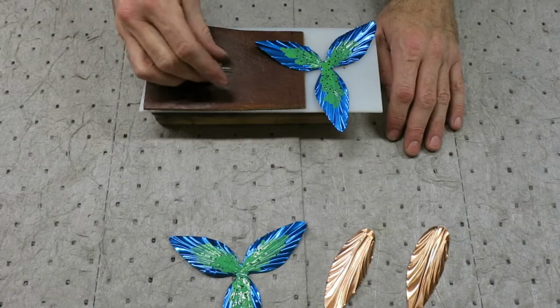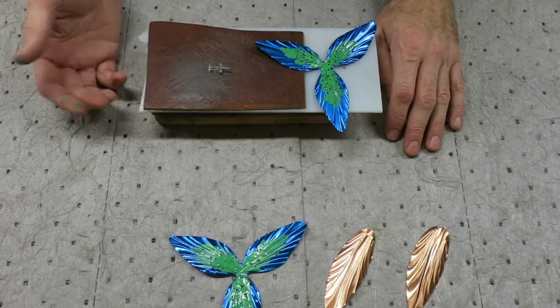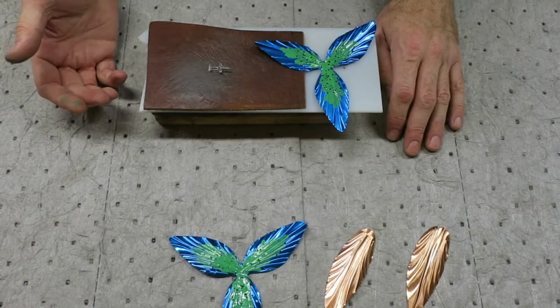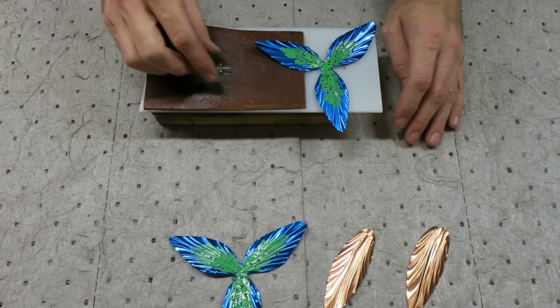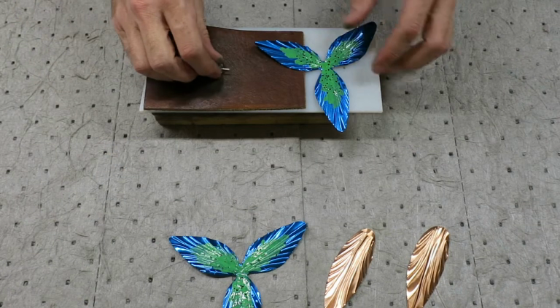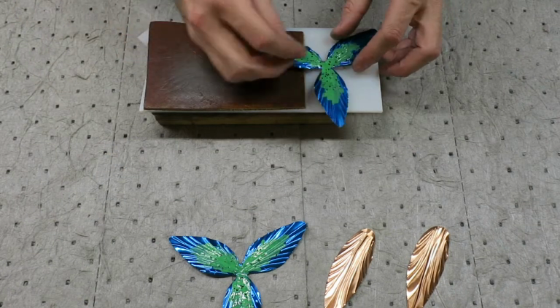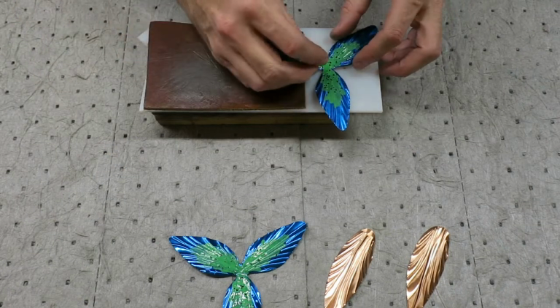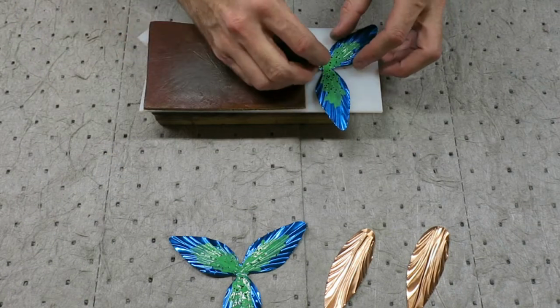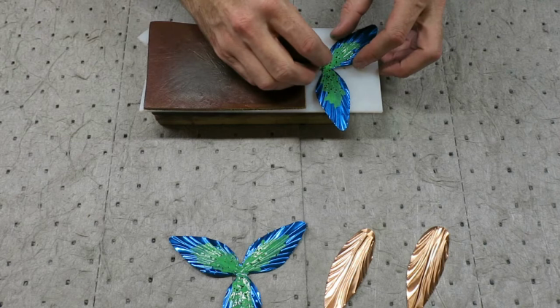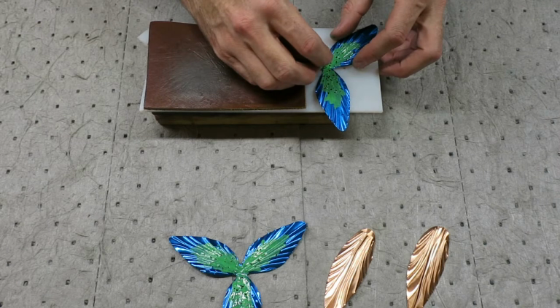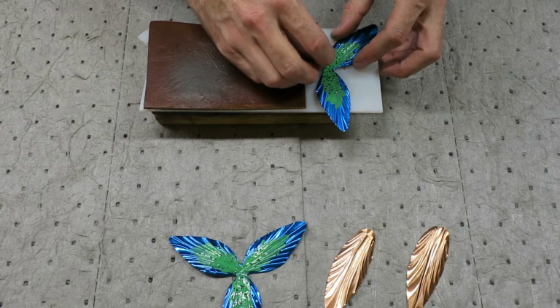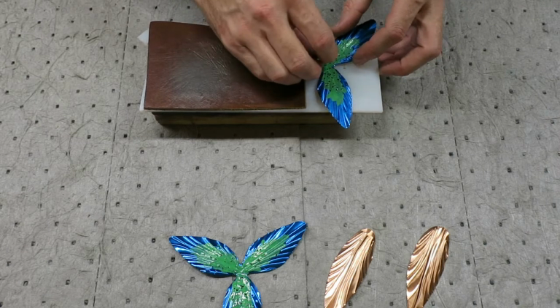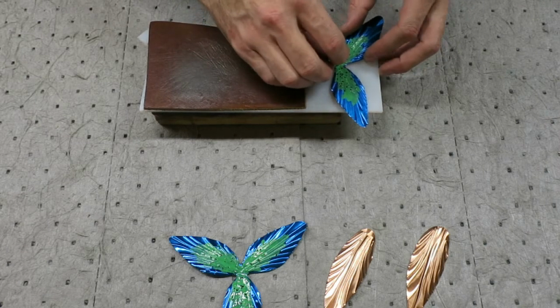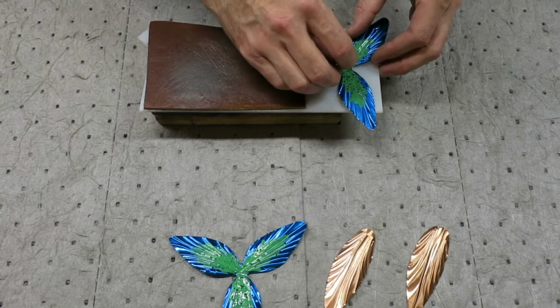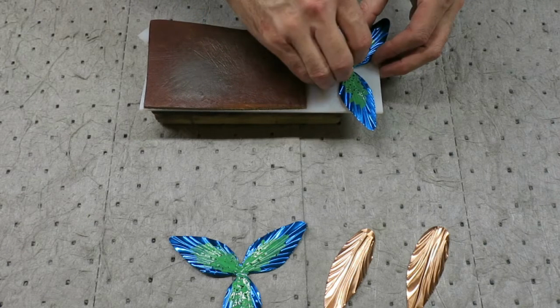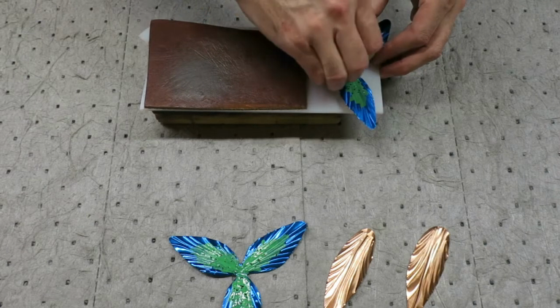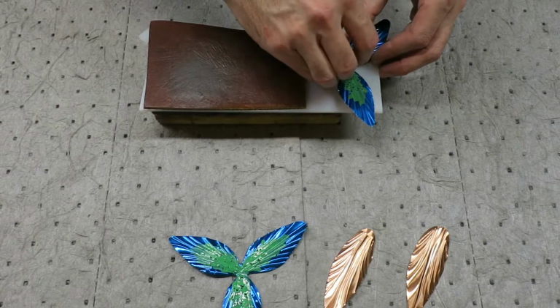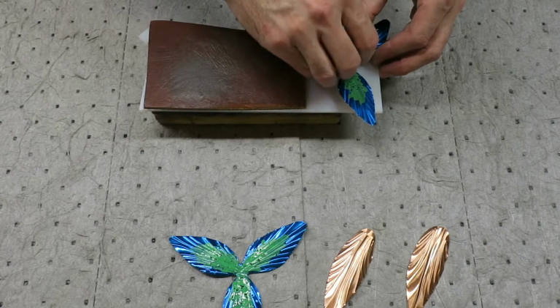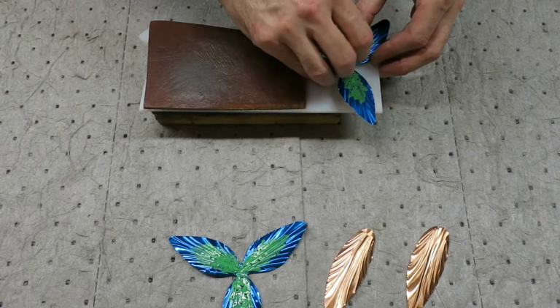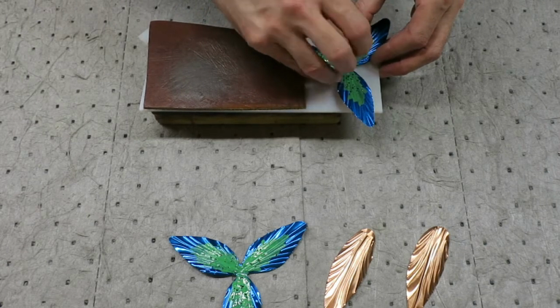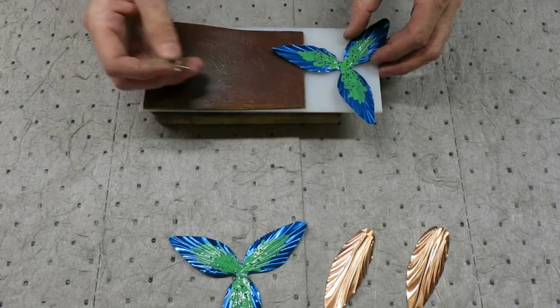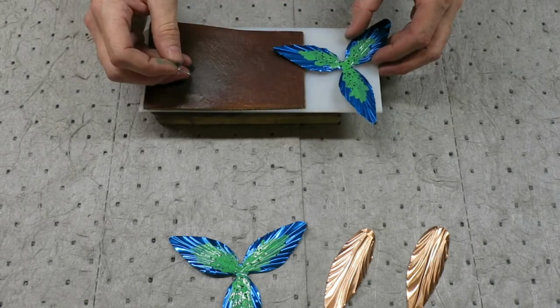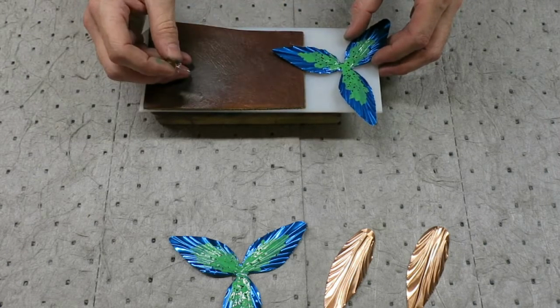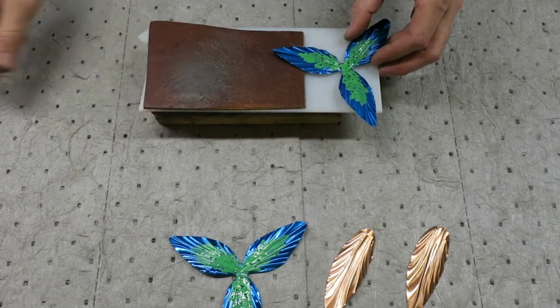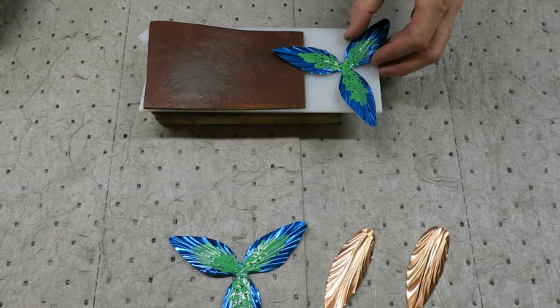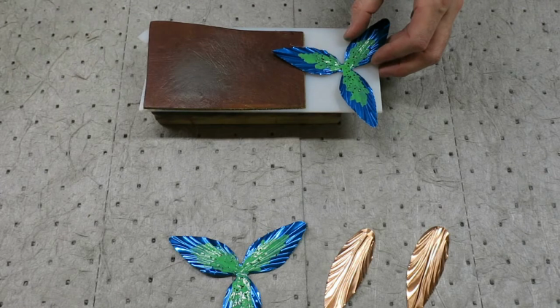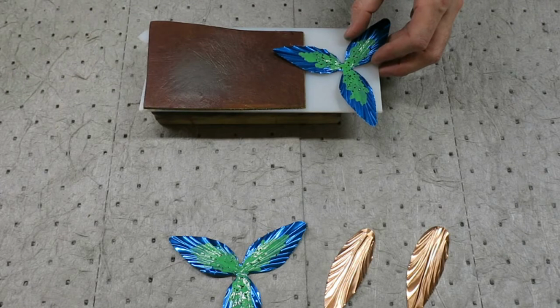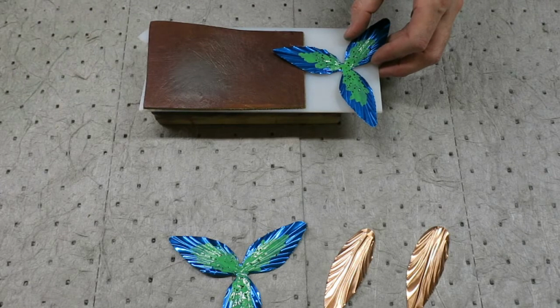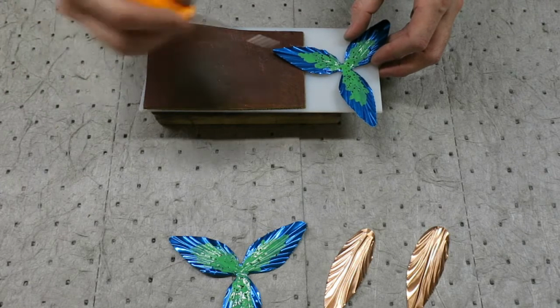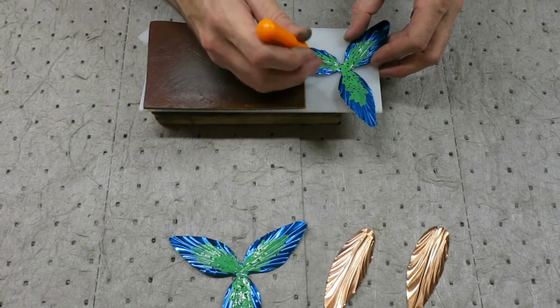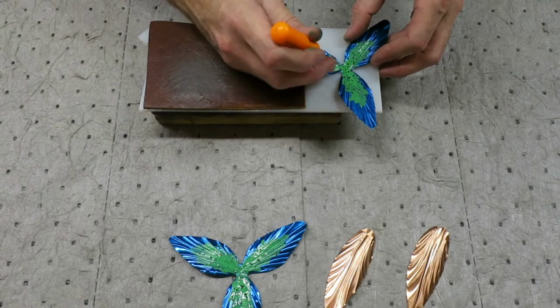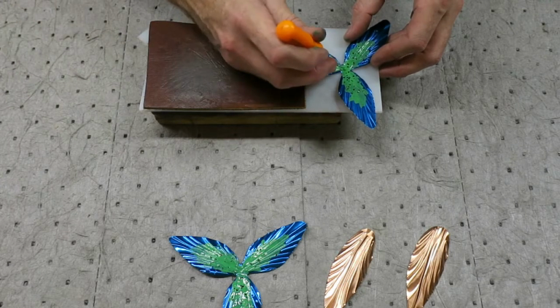Each piece needs a hole poked through it. You can use a thumbtack — you can see I switched to an awl. It's okay to use something bigger than a thumbtack; you just need to be careful not to make the hole too large.